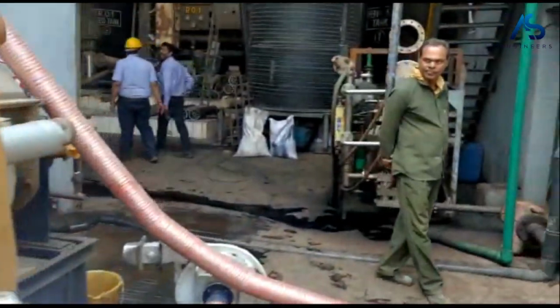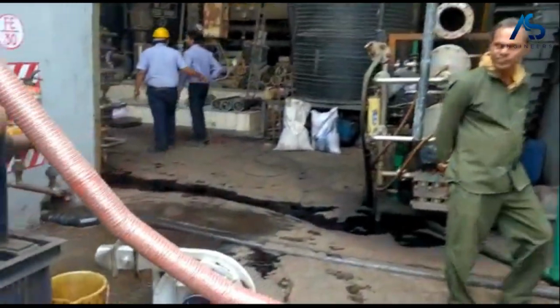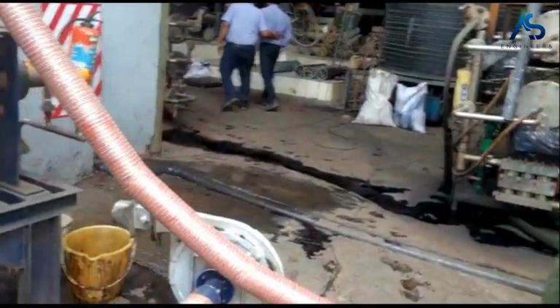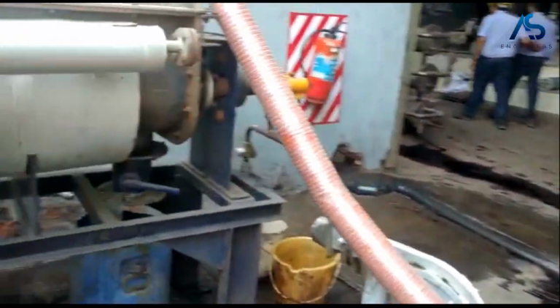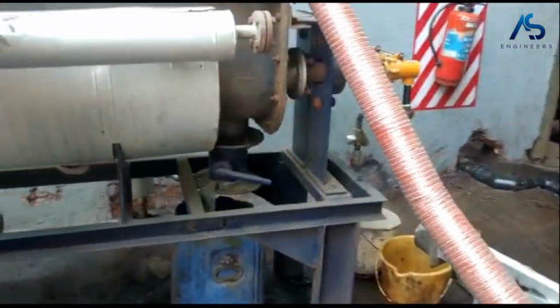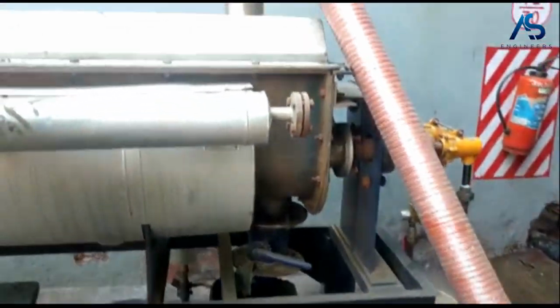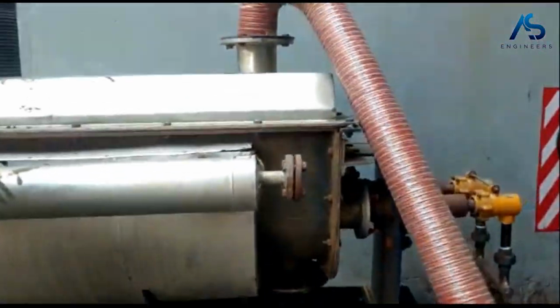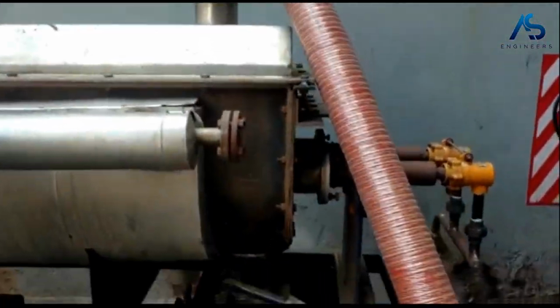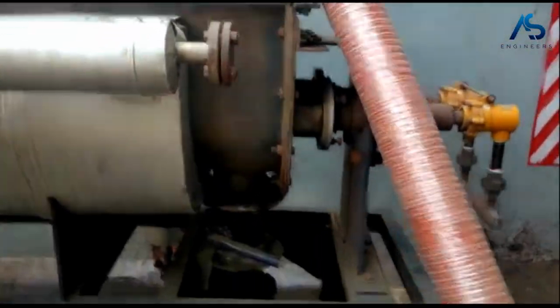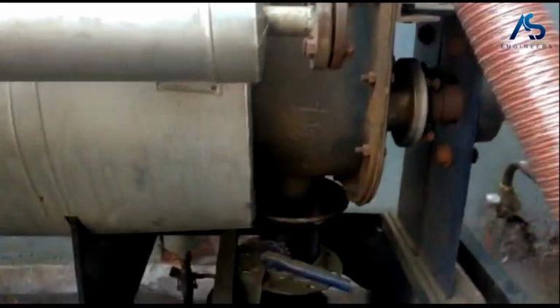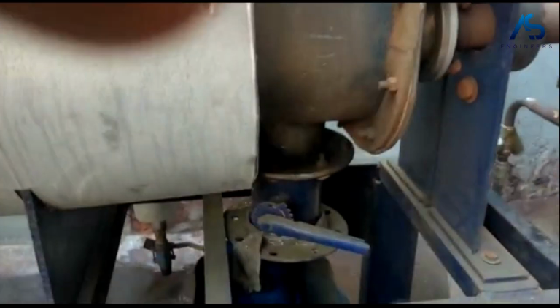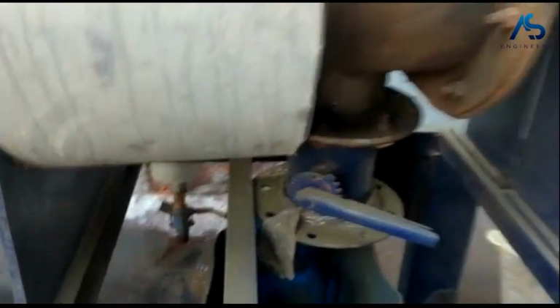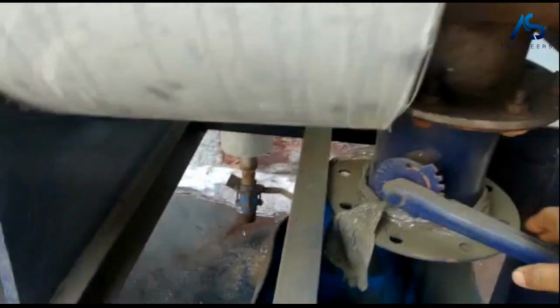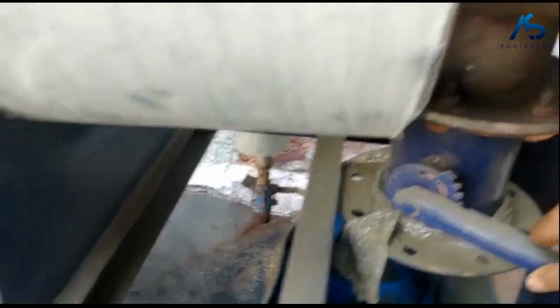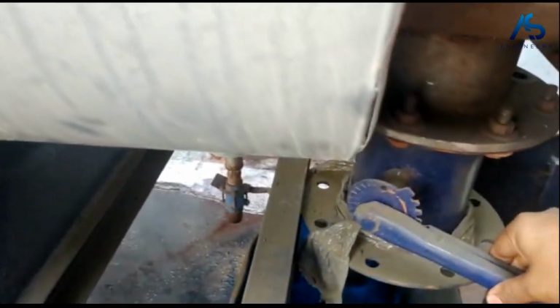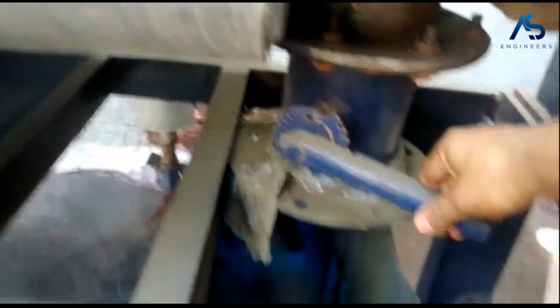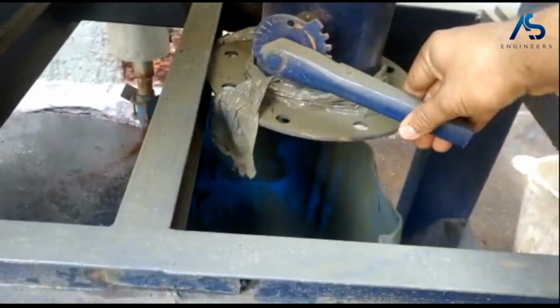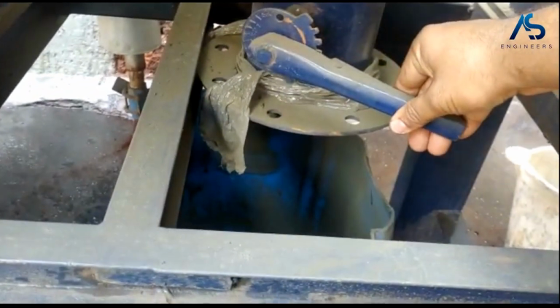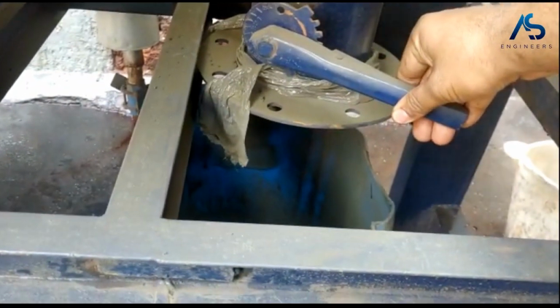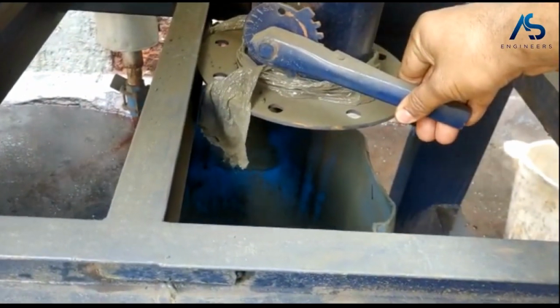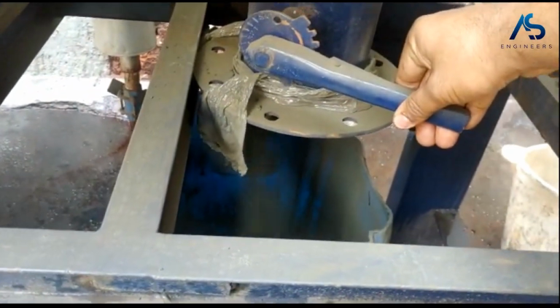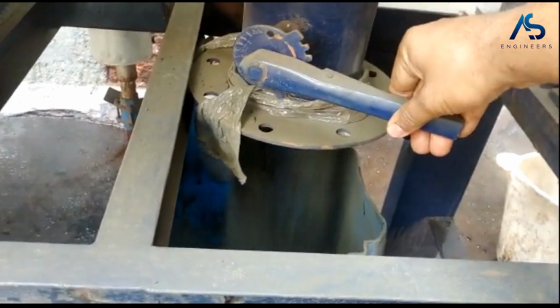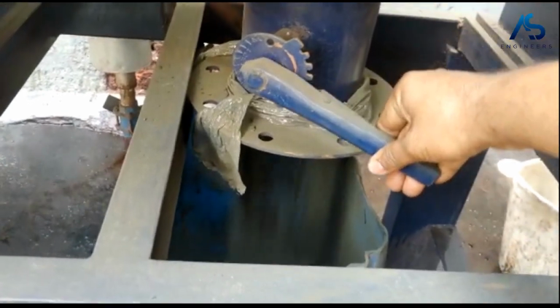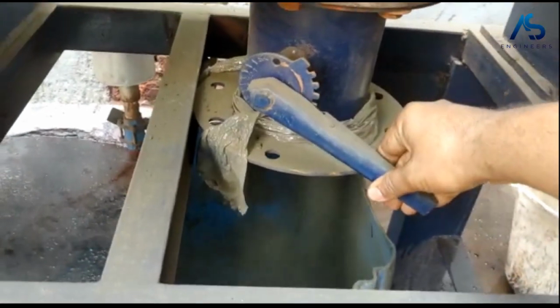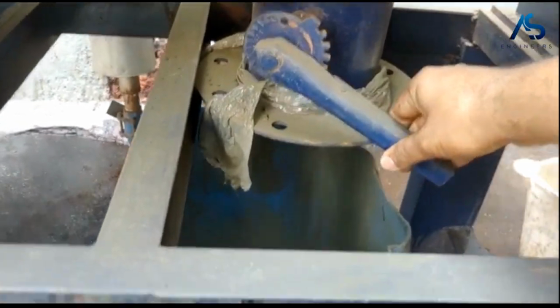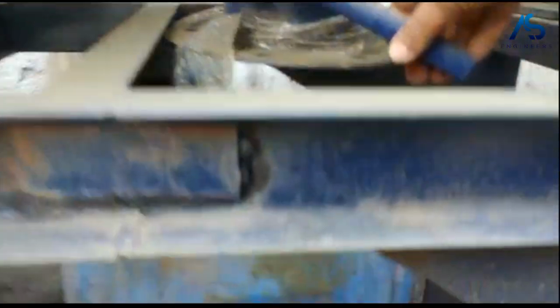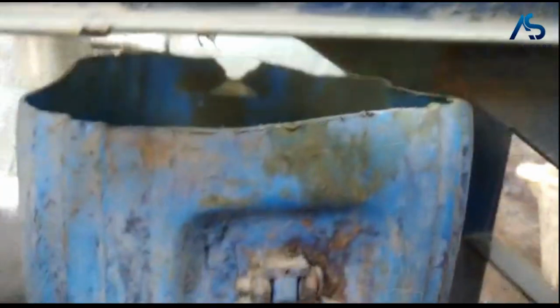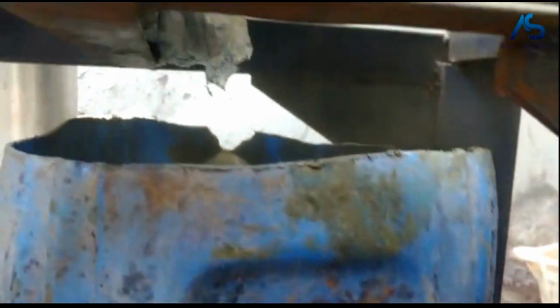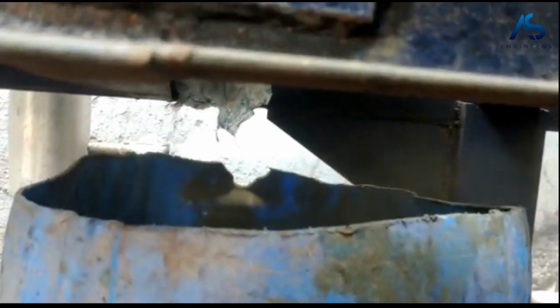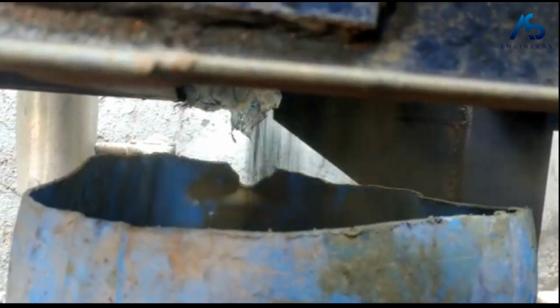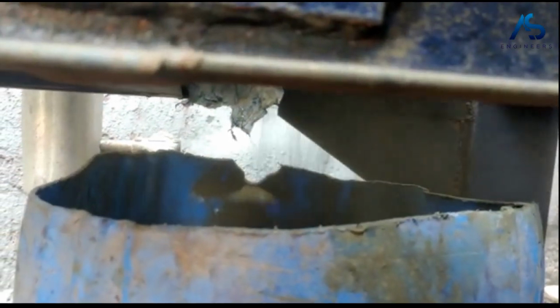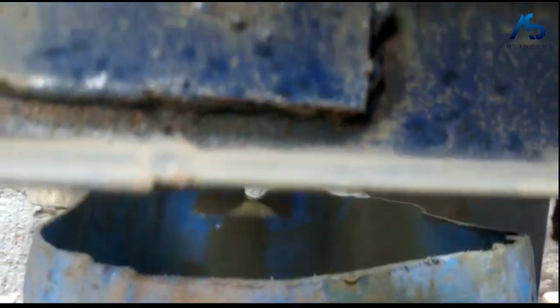Our team of engineers closely monitors the paddle dryer's drying process, gathering data and information to inform decision-making. This includes monitoring temperature, humidity, and material flow to ensure optimal drying results.